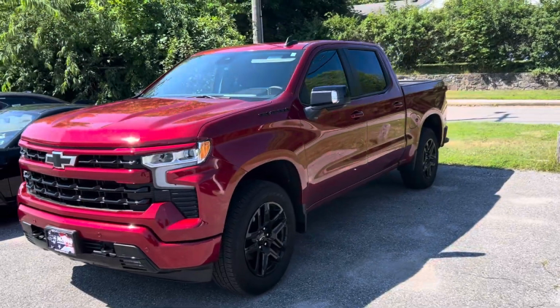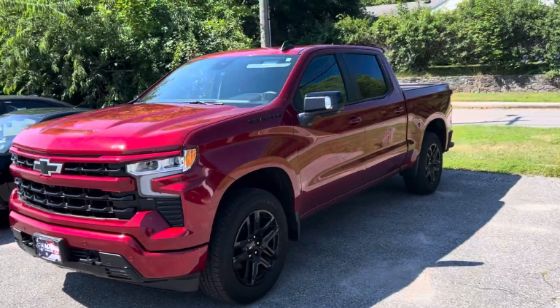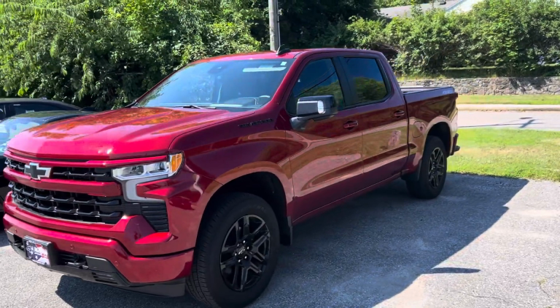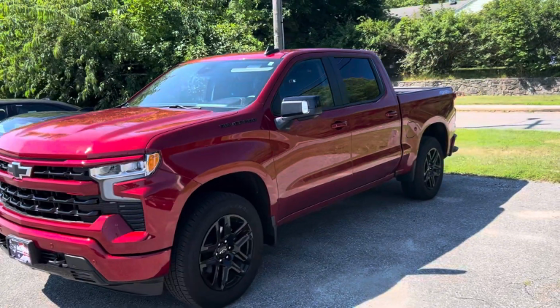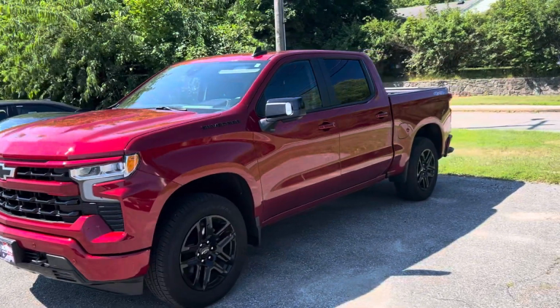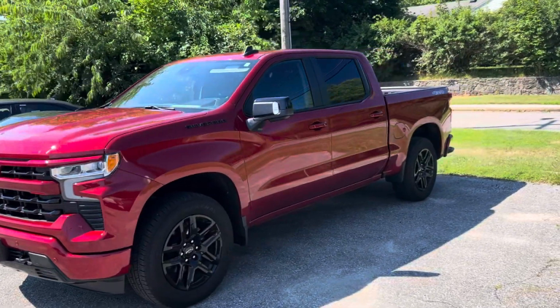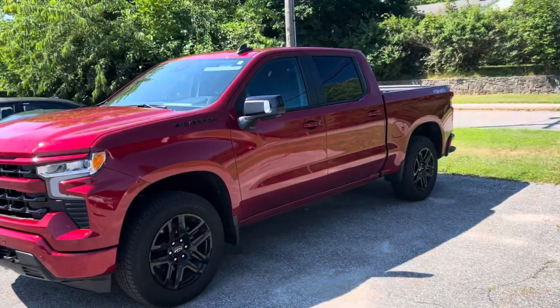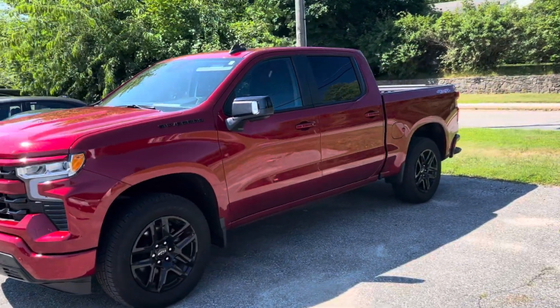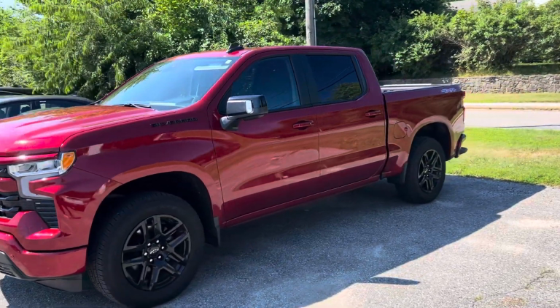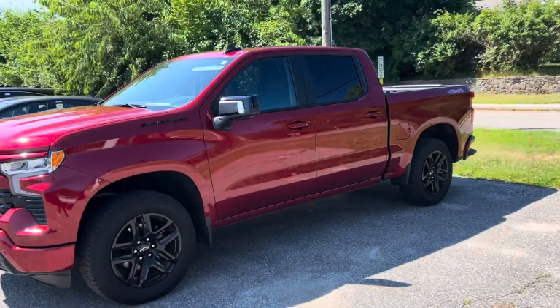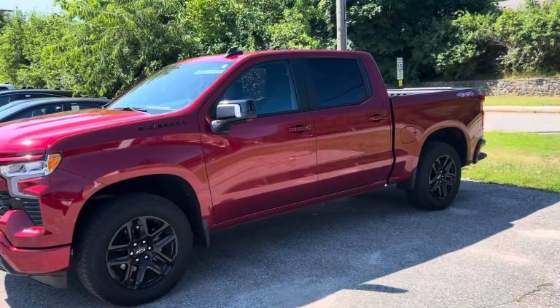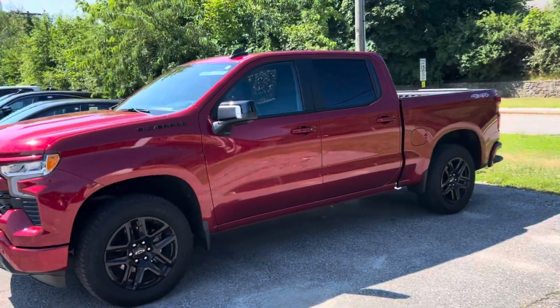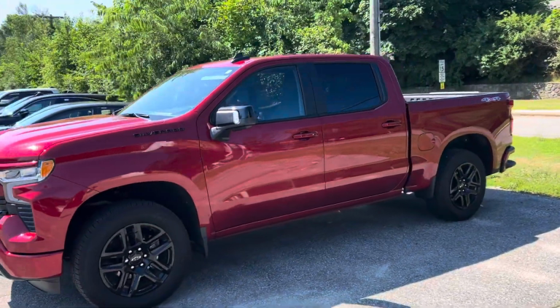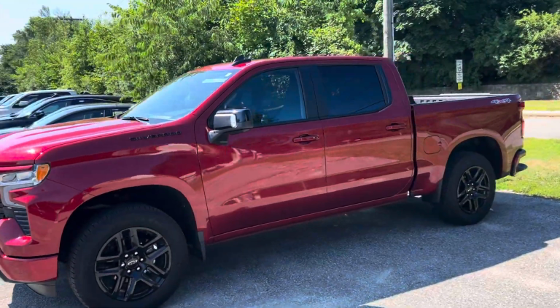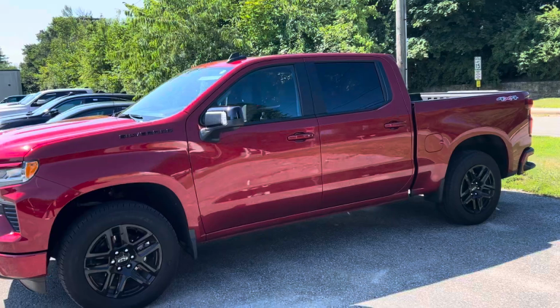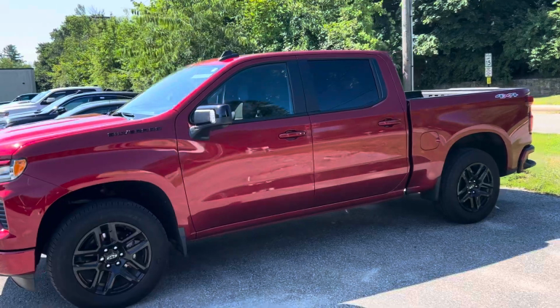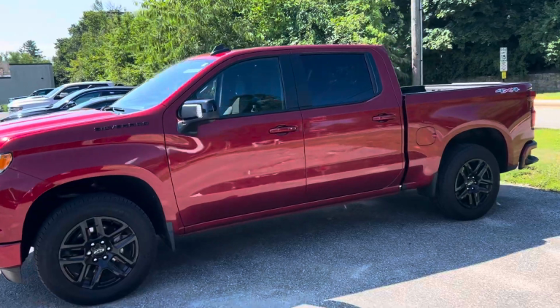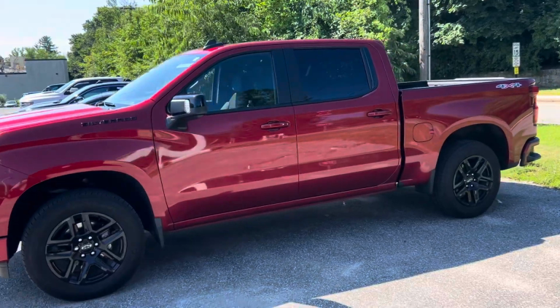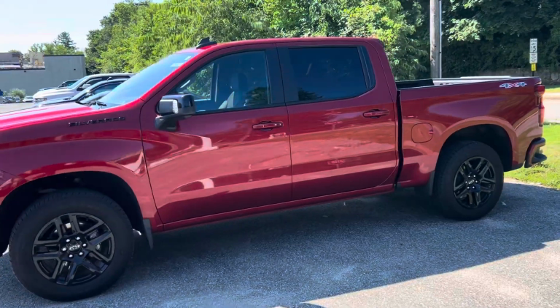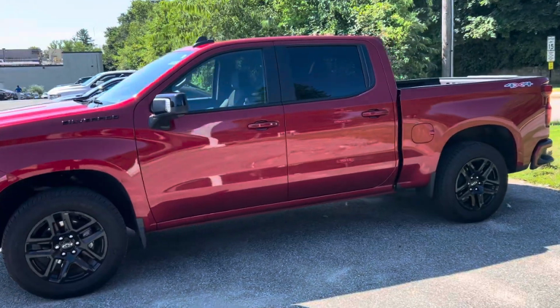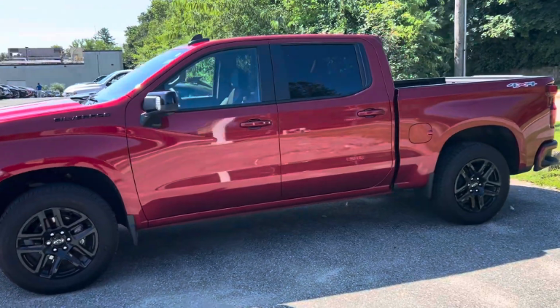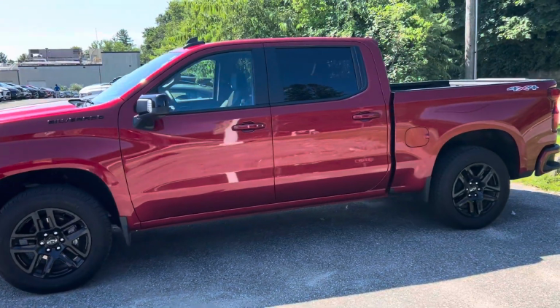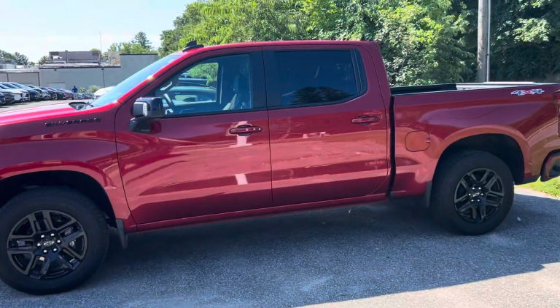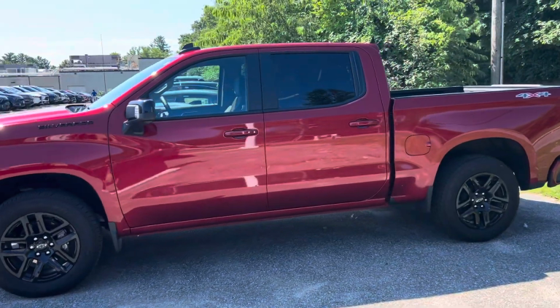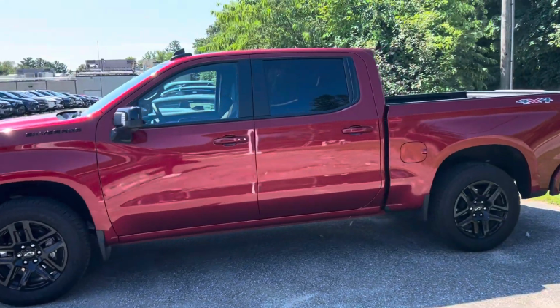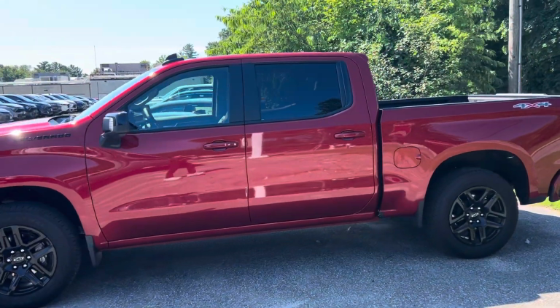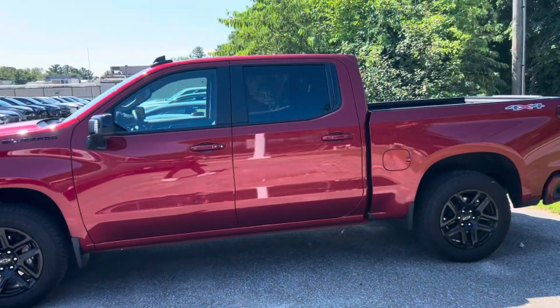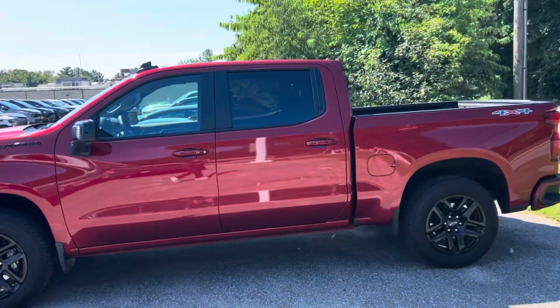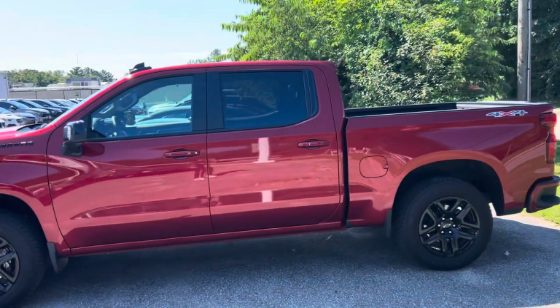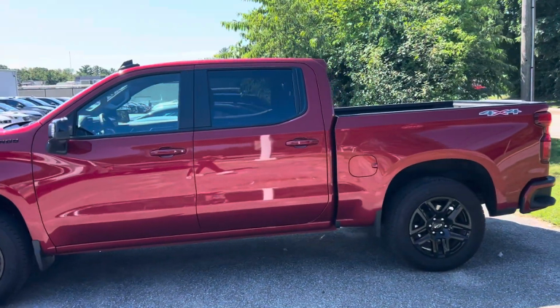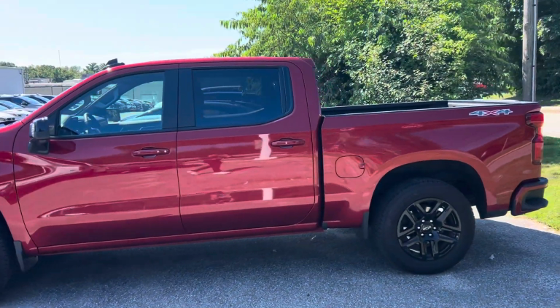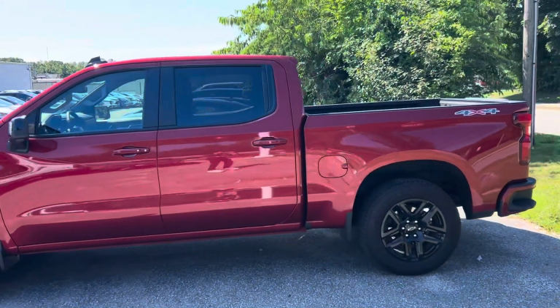It's a beautiful looking truck. It's got around 5,000 miles on it and 20-inch wheels.